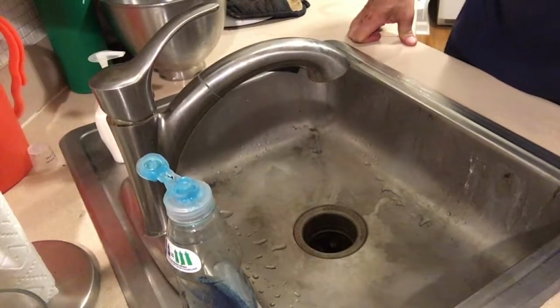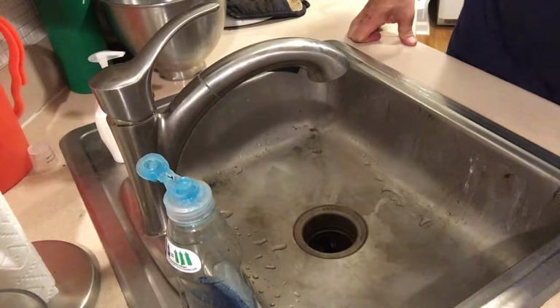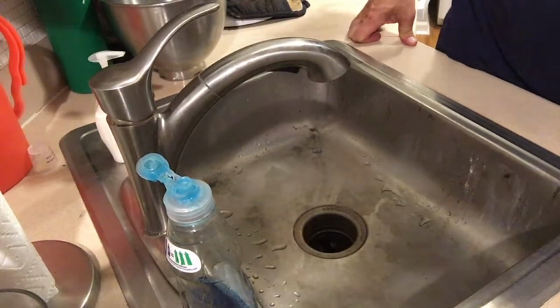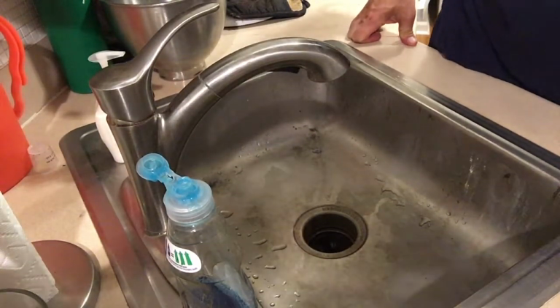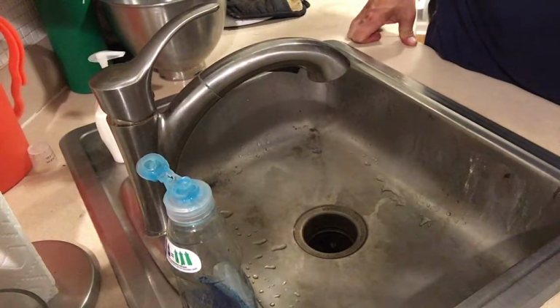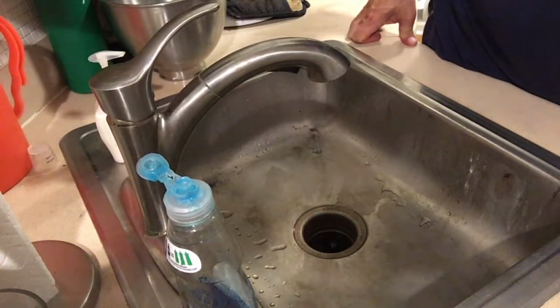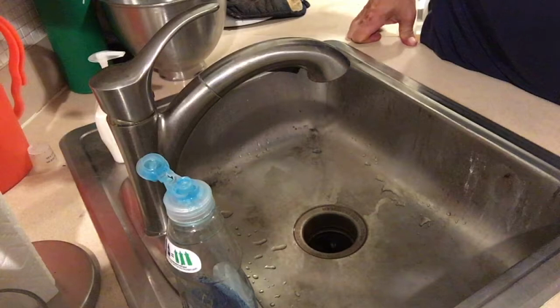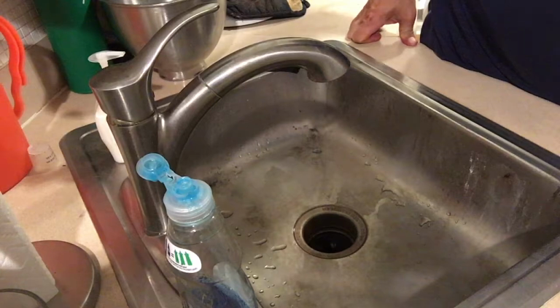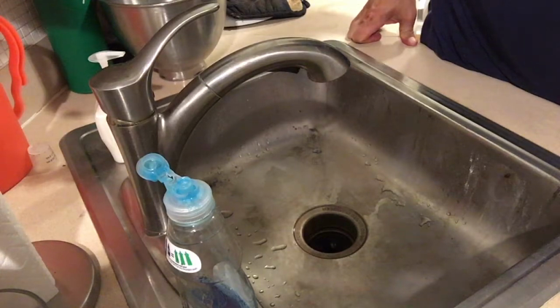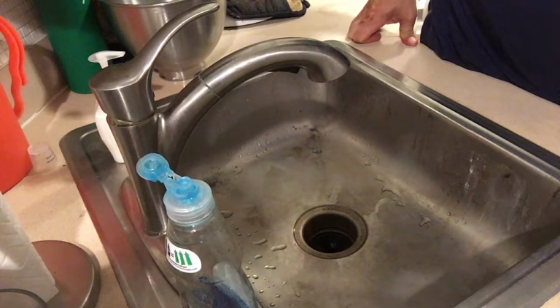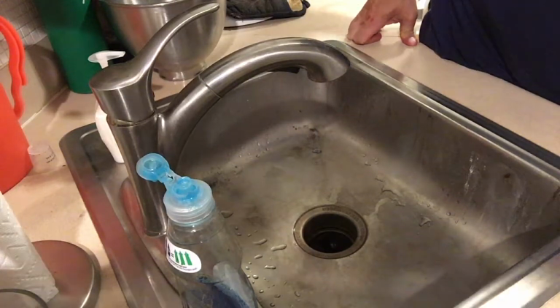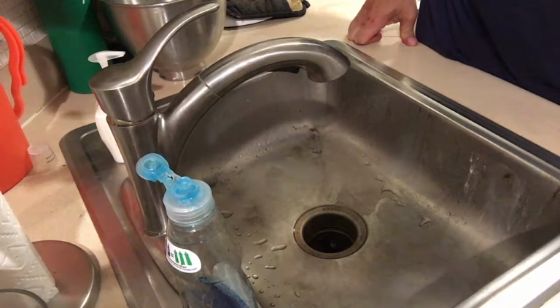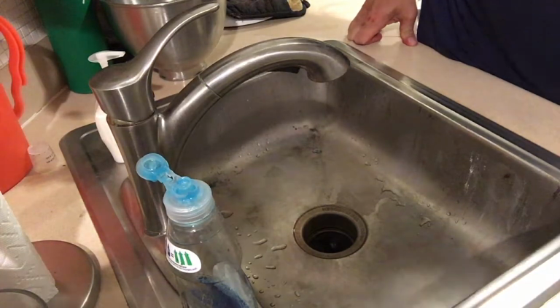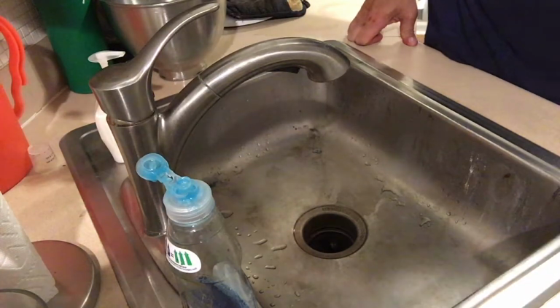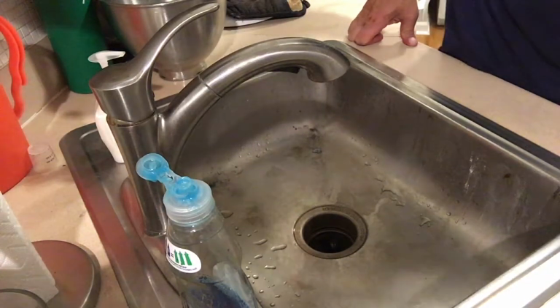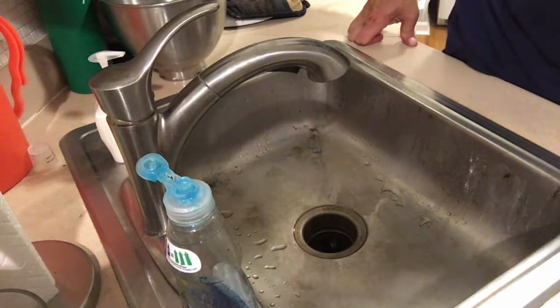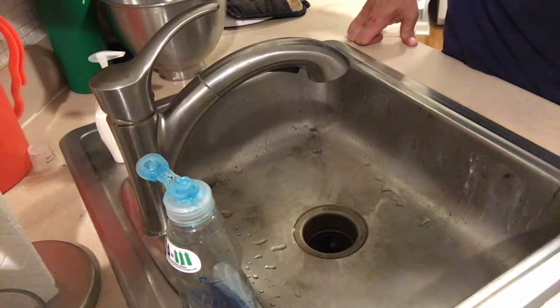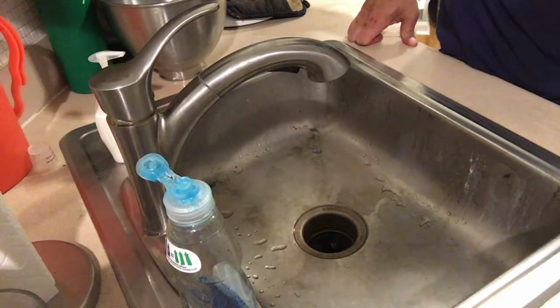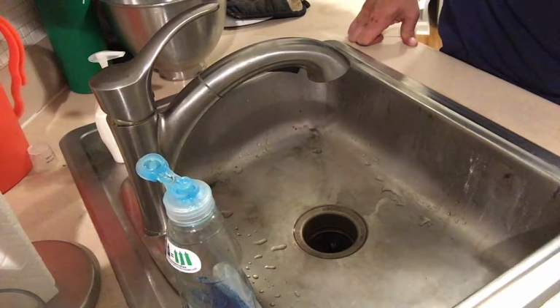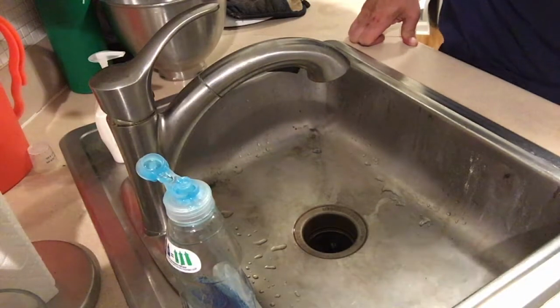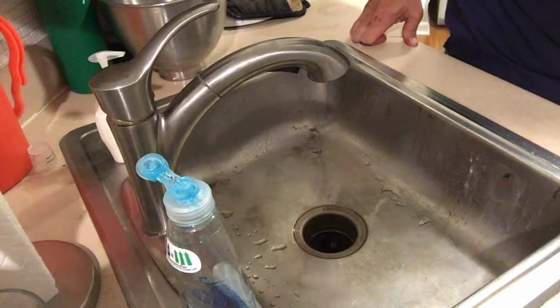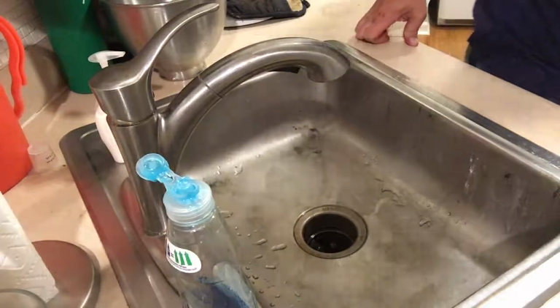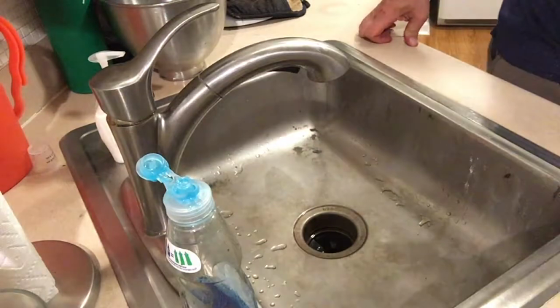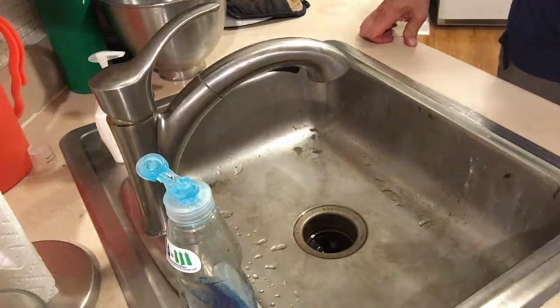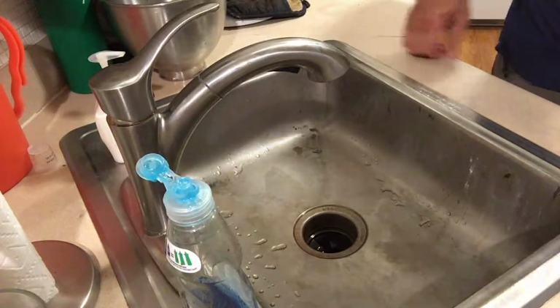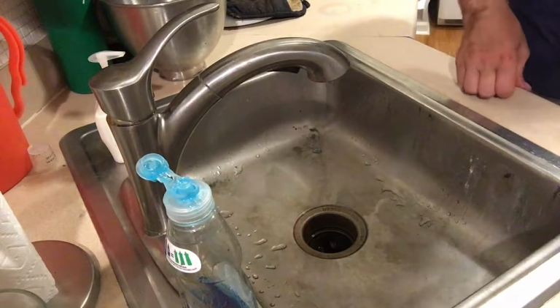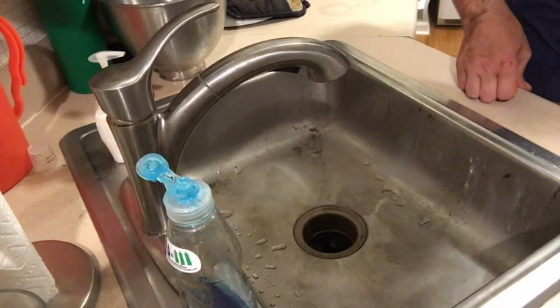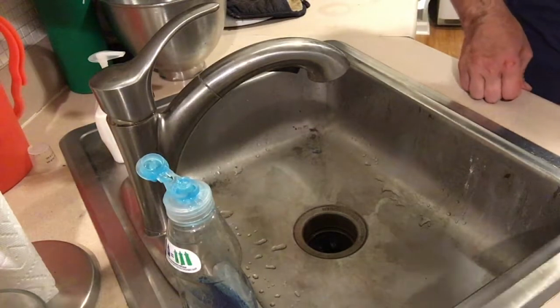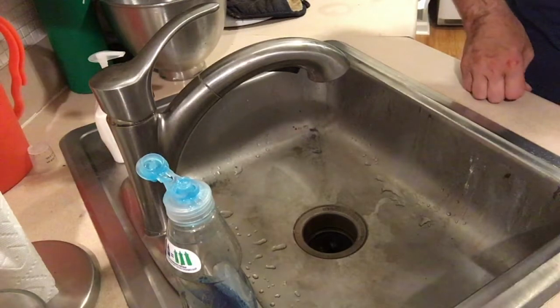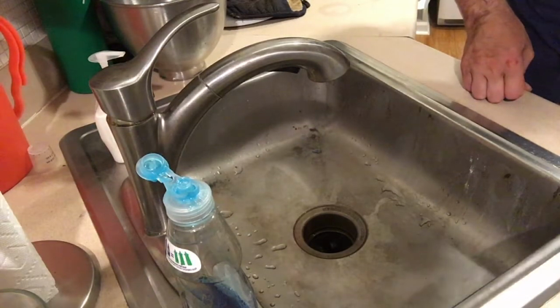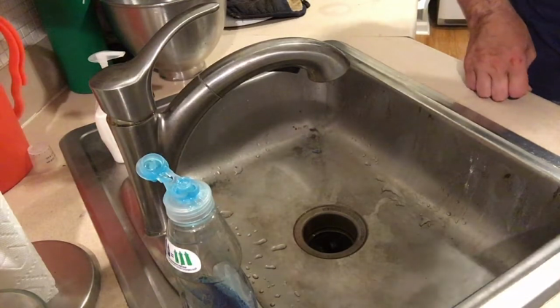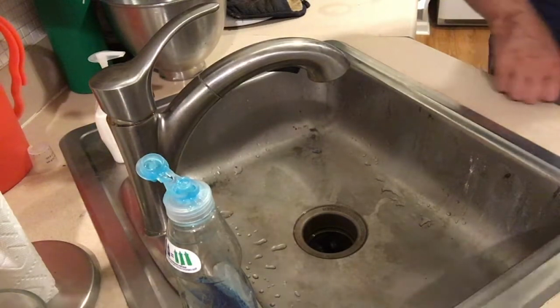The kettle's been soaking for 30 more minutes. The outside didn't look too bad. Inside still had a little bit of rust on there, so we're just going to tidy that up.